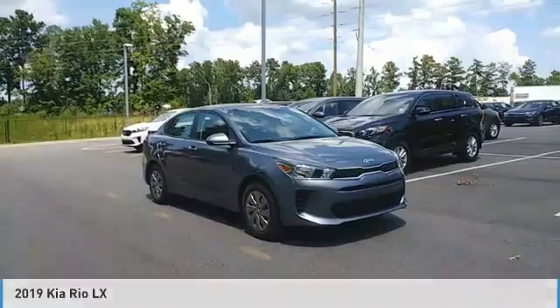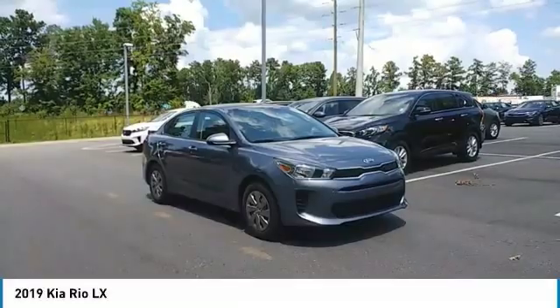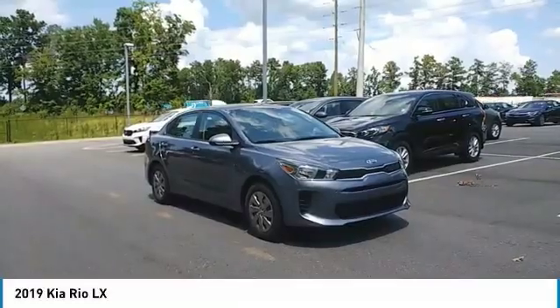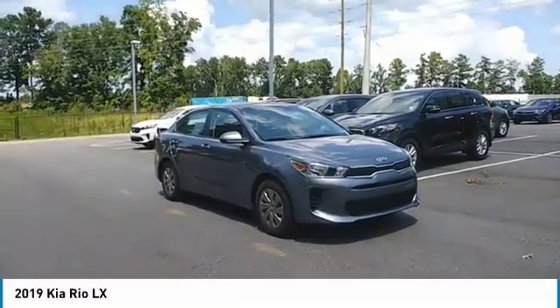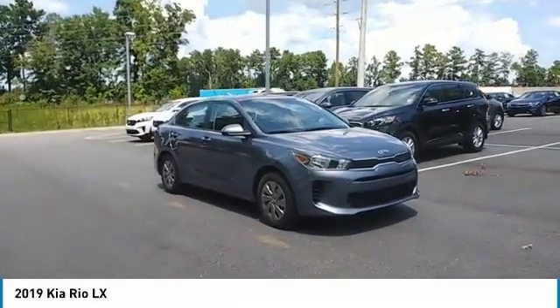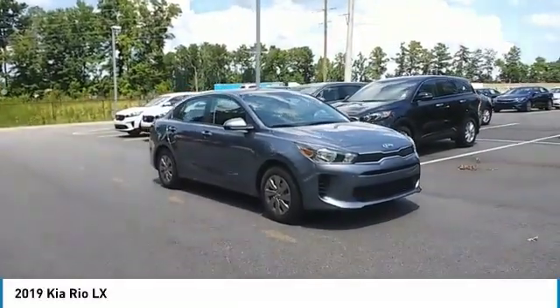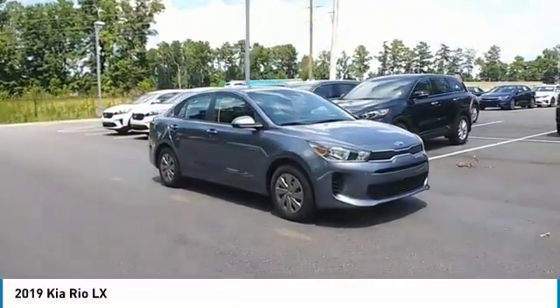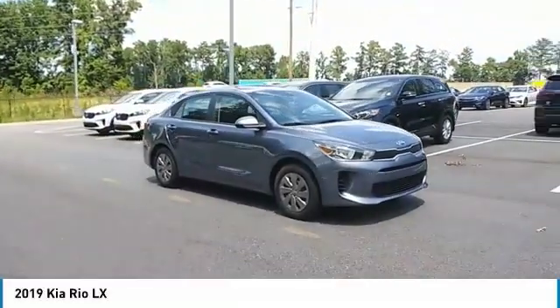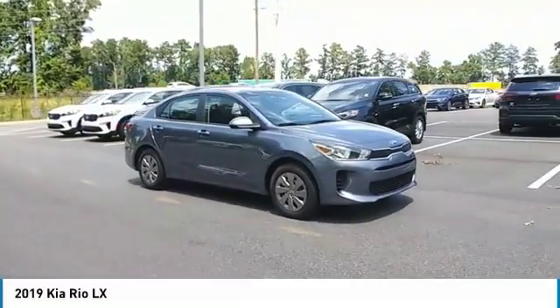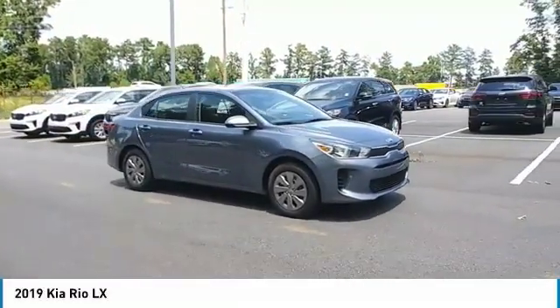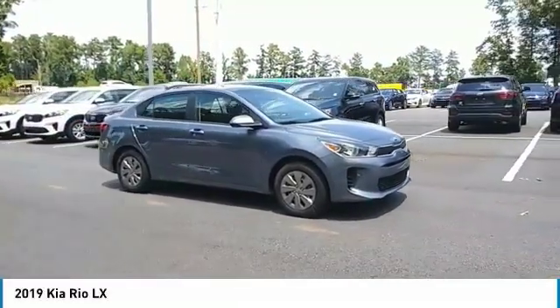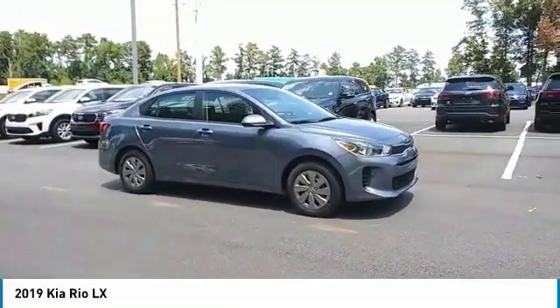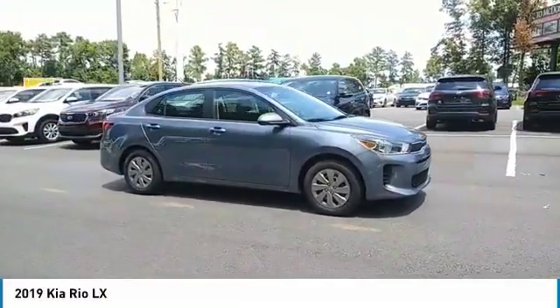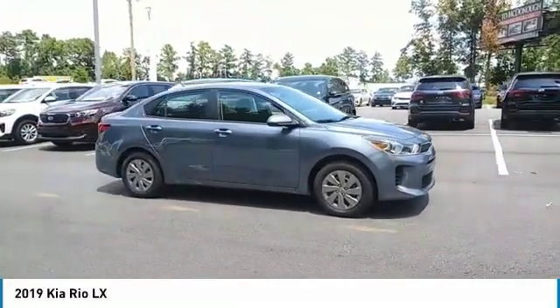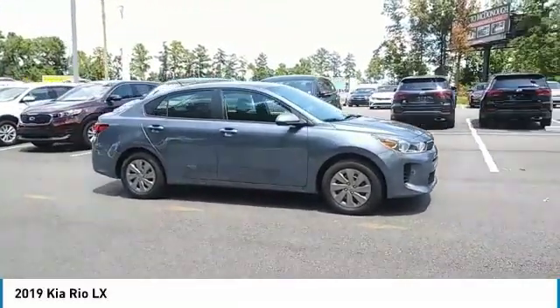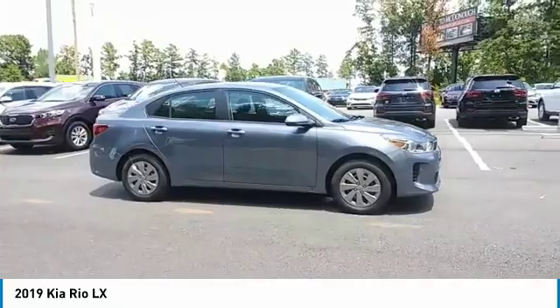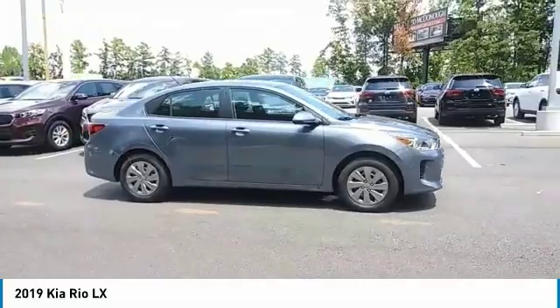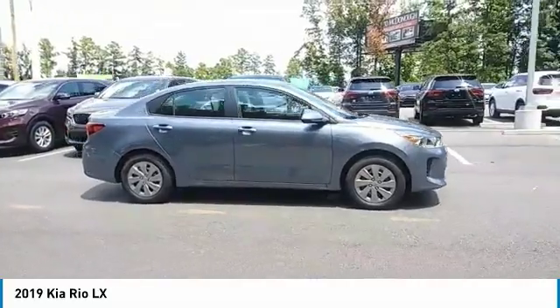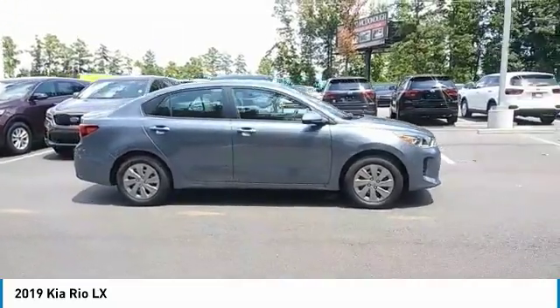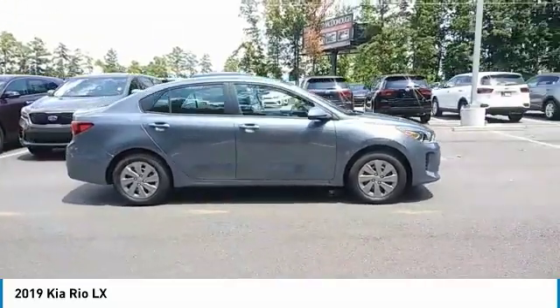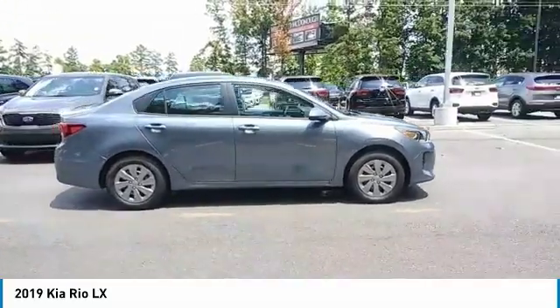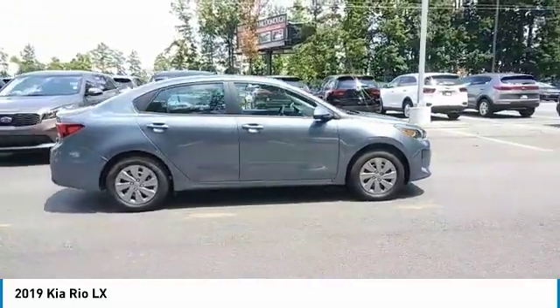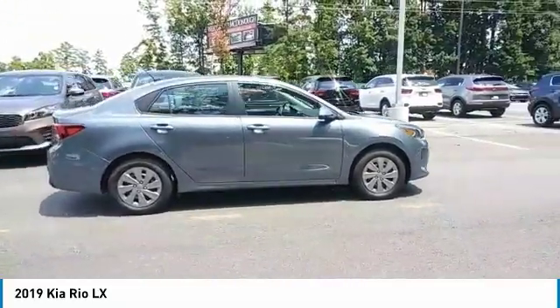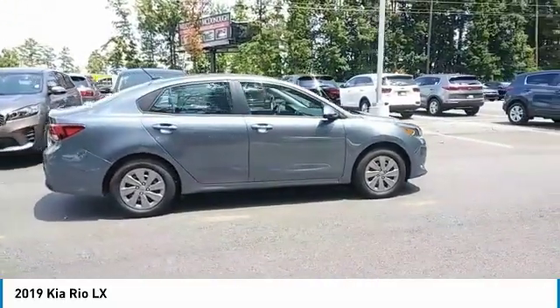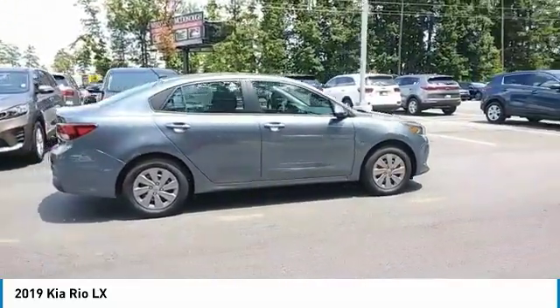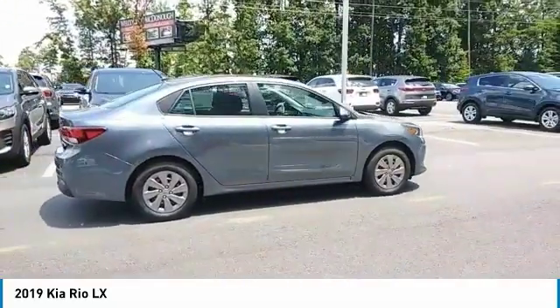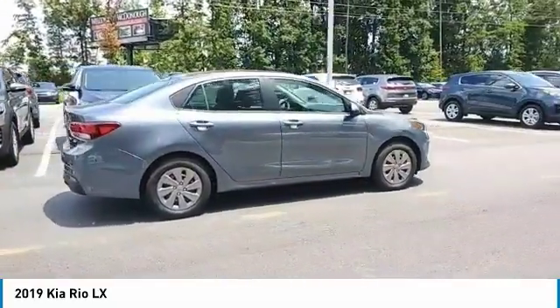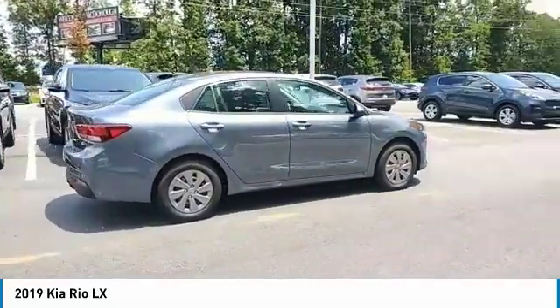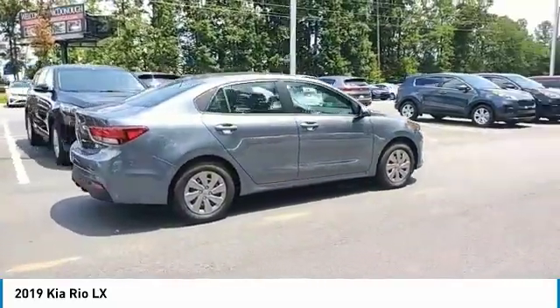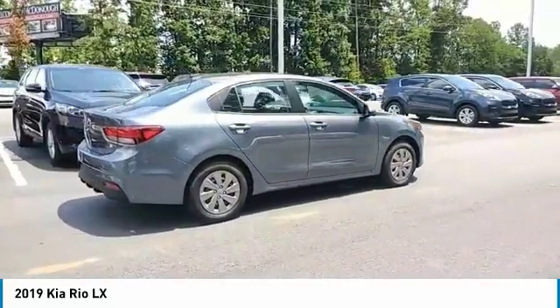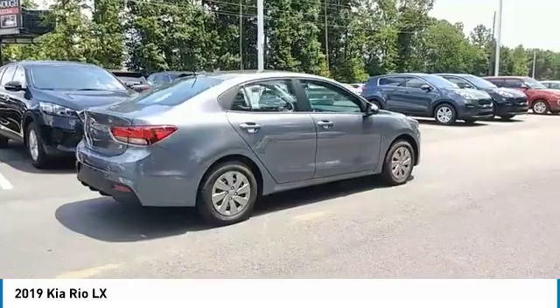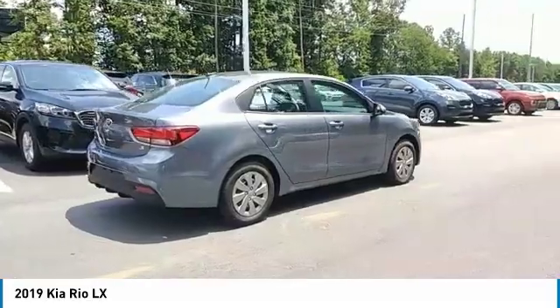We are pleased to show you the 2019 Rio. The Rio delivers sprightly performance, great fuel economy, and agile handling, all in a stylish package.